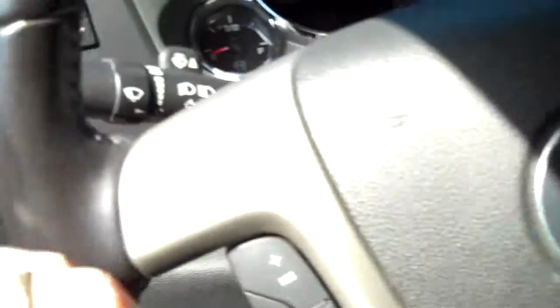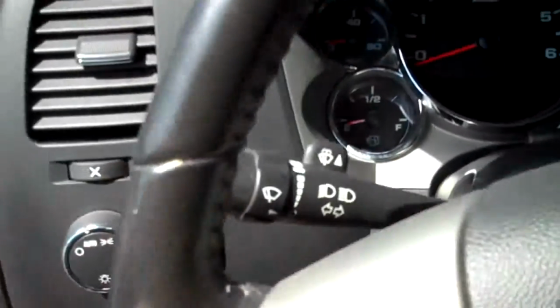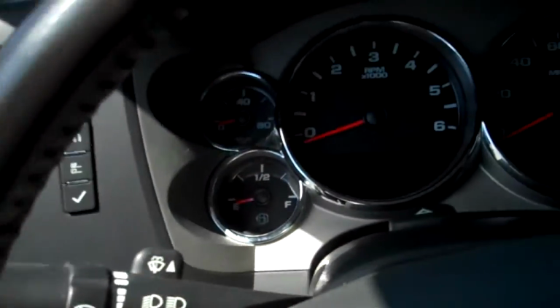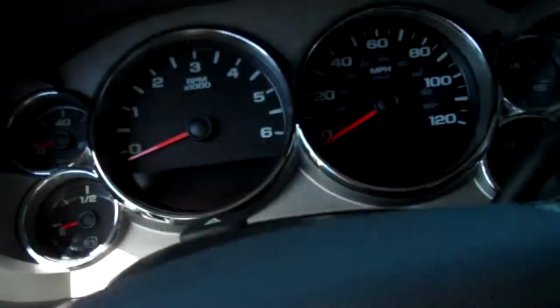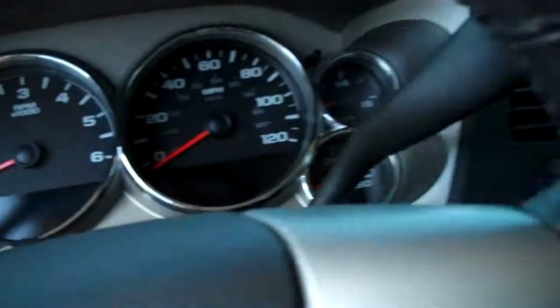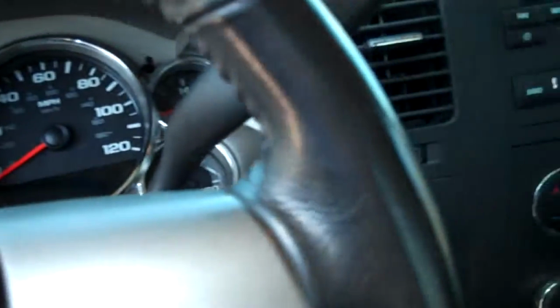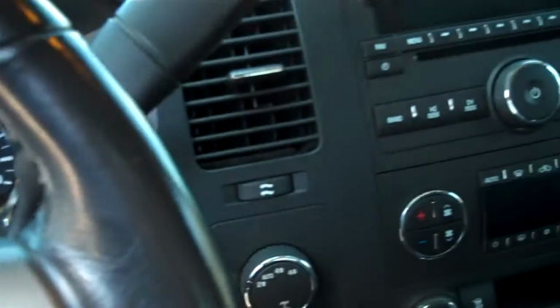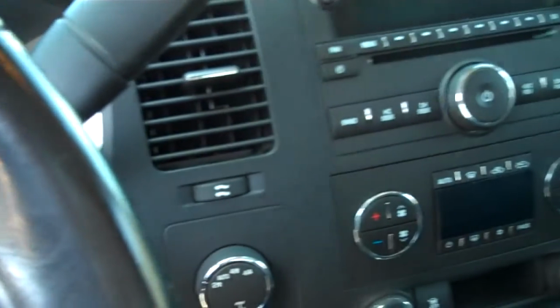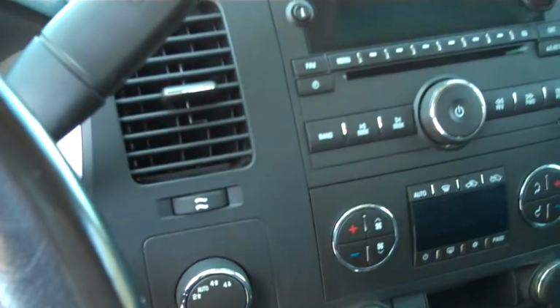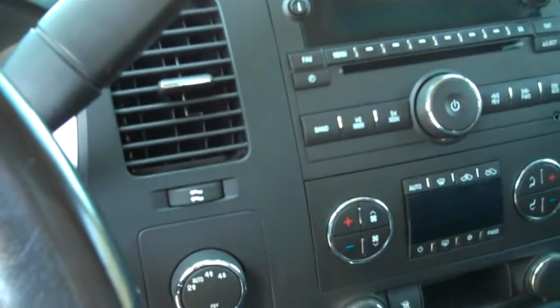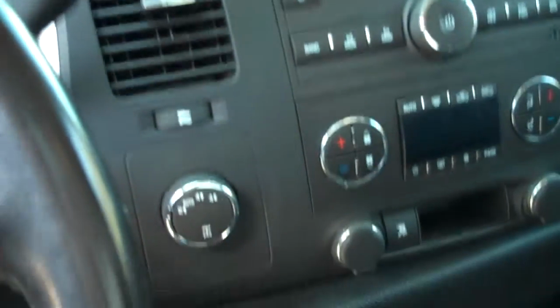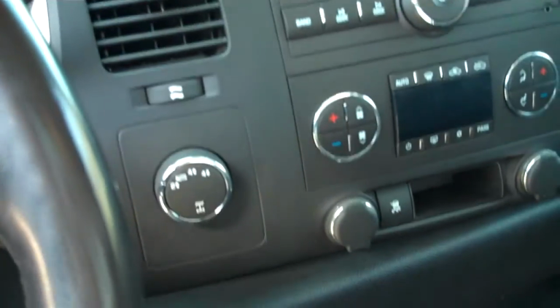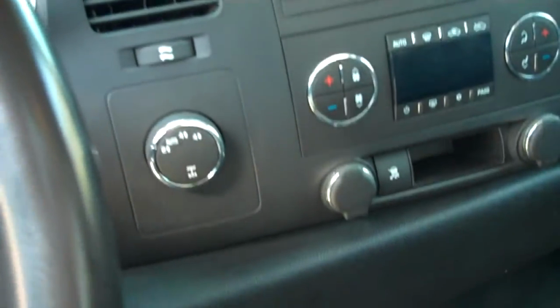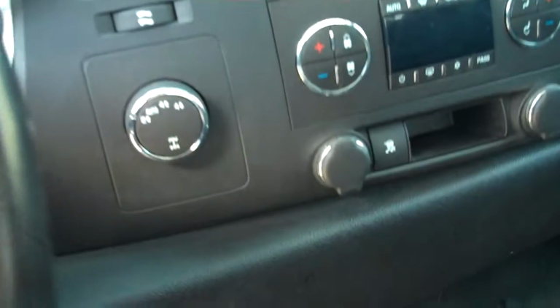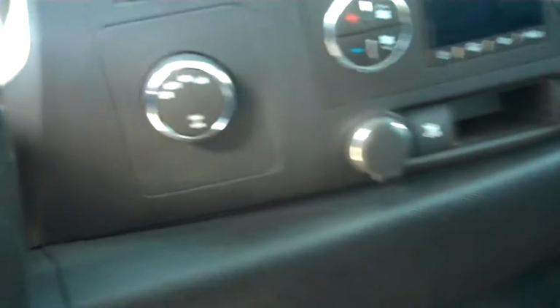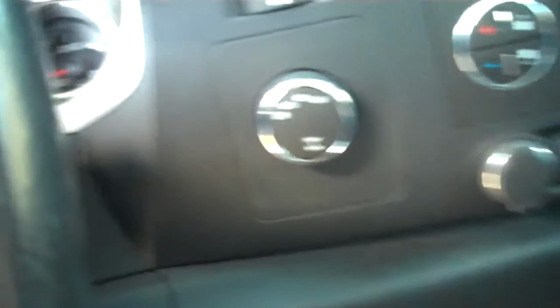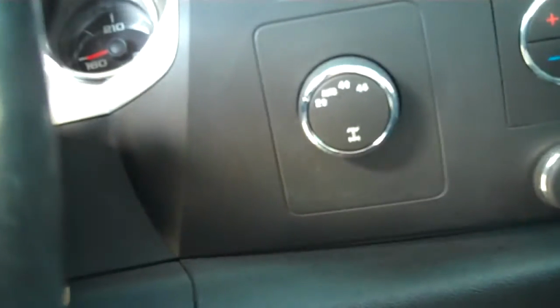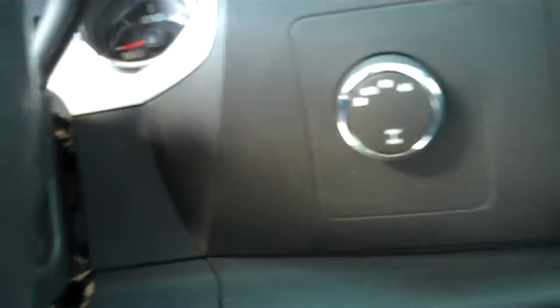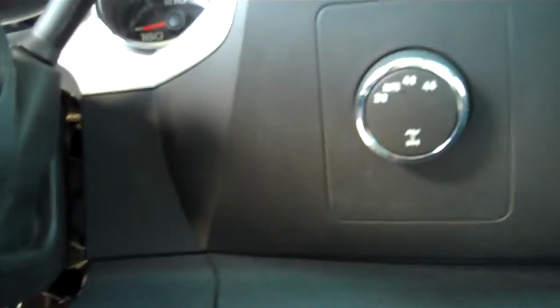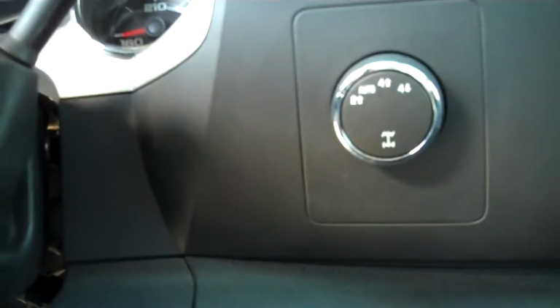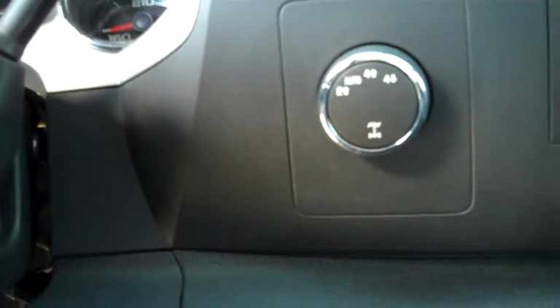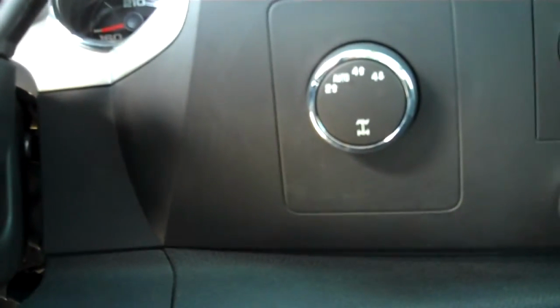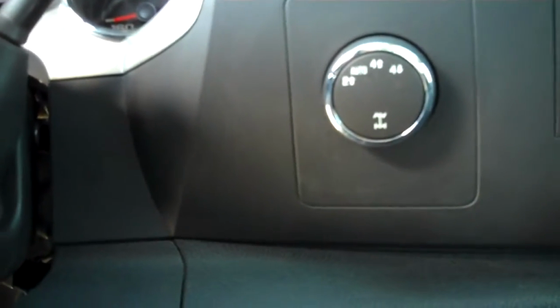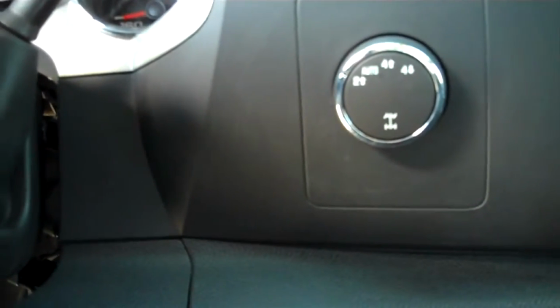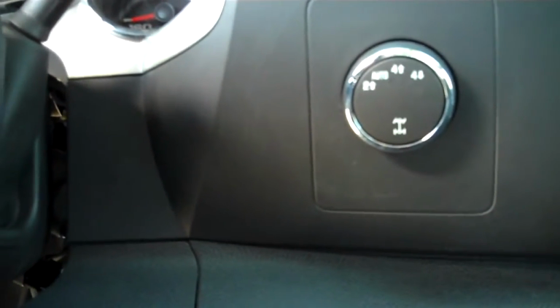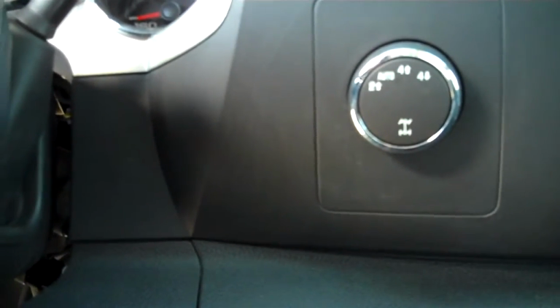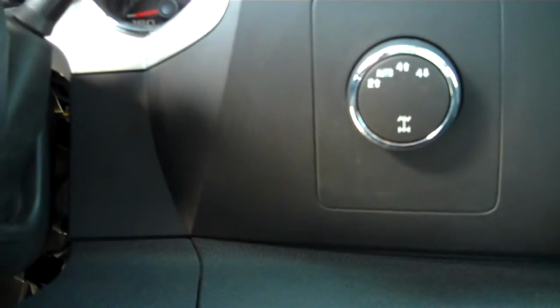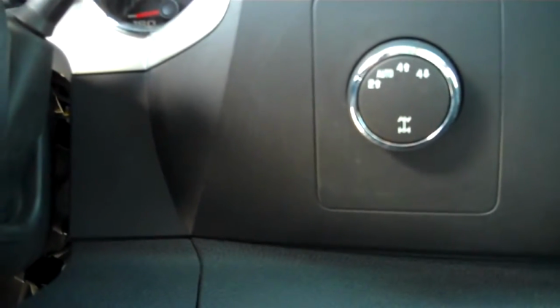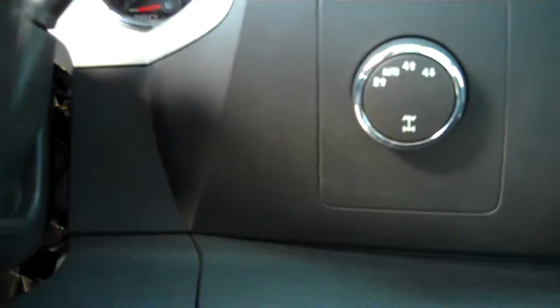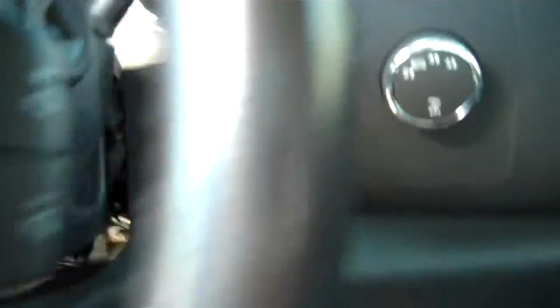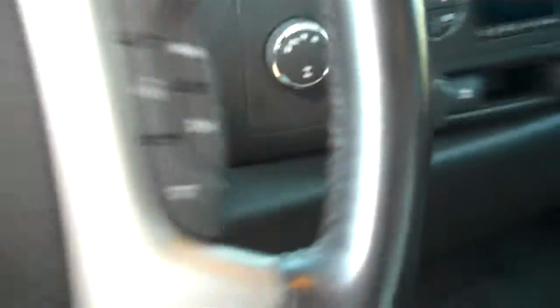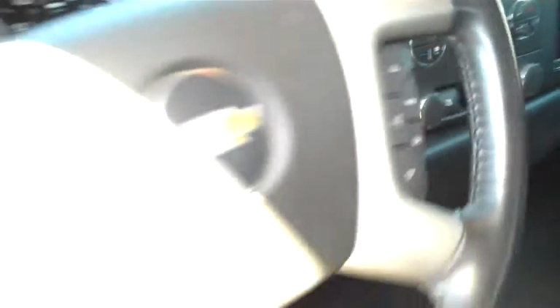Cruise control, audio system here with CD player, climate control is here for you. This is a four-wheel drive with dial-up. We have two high, four high, and four low with this vehicle.